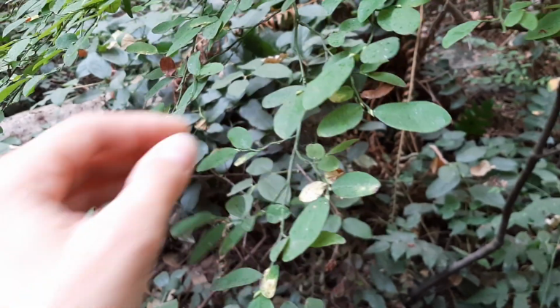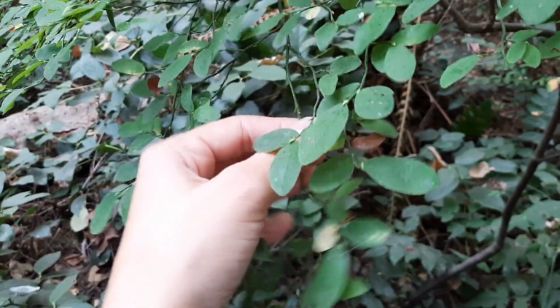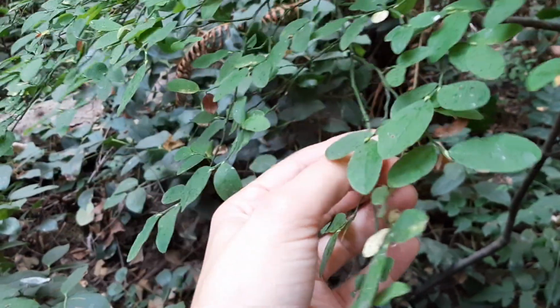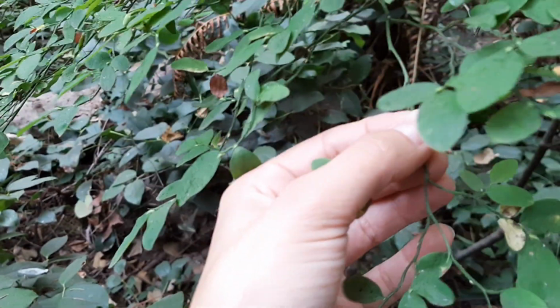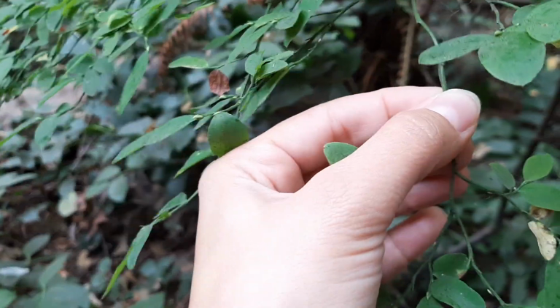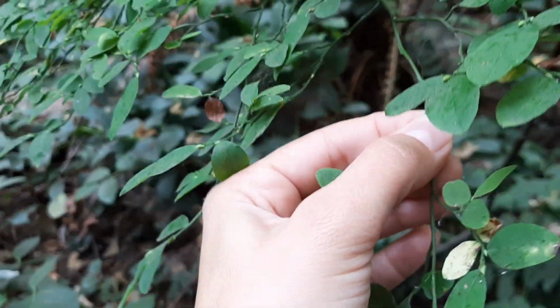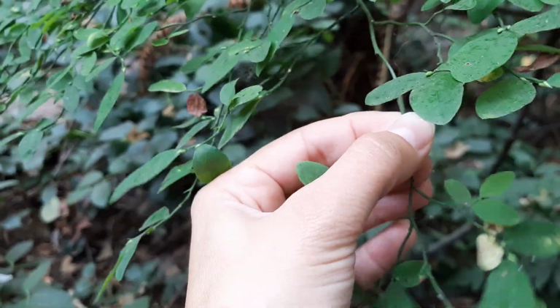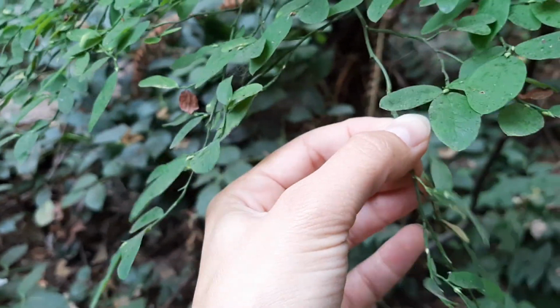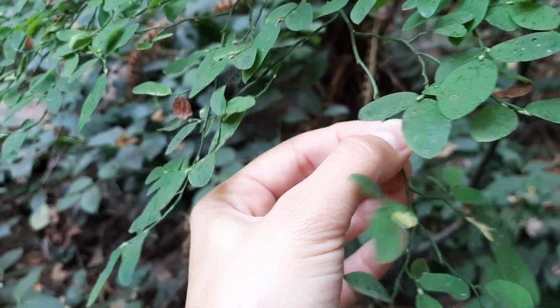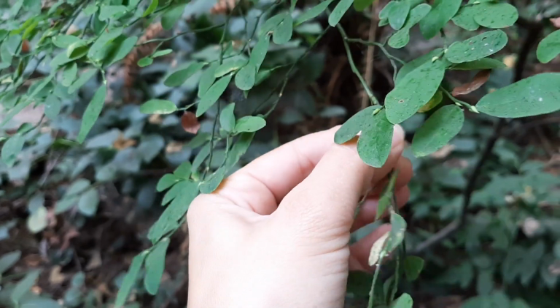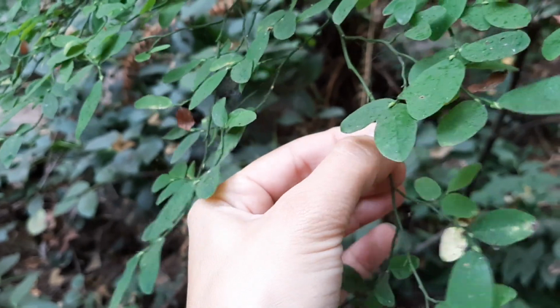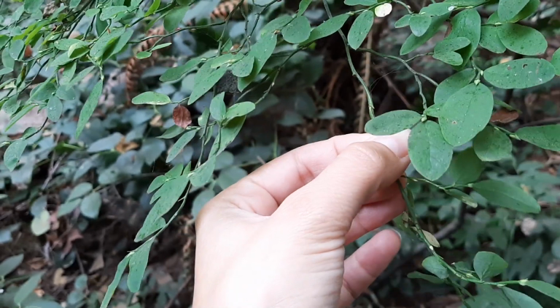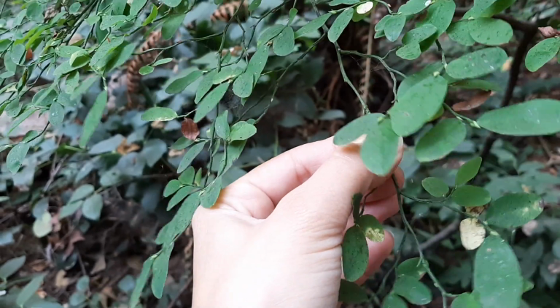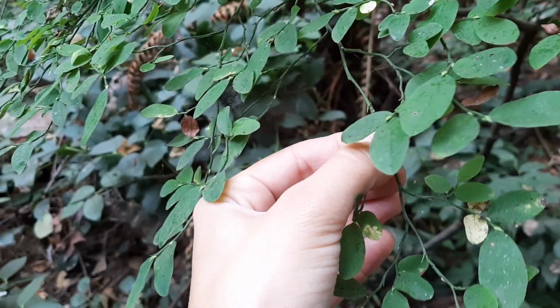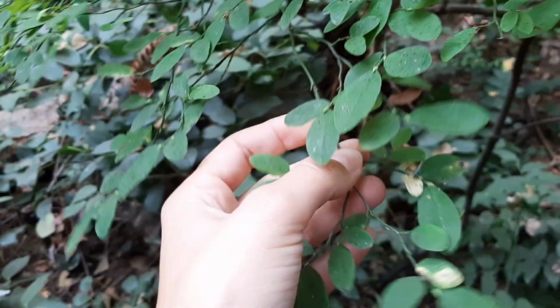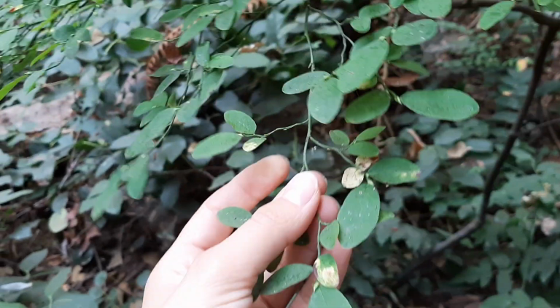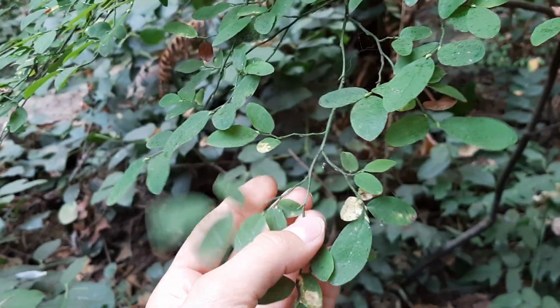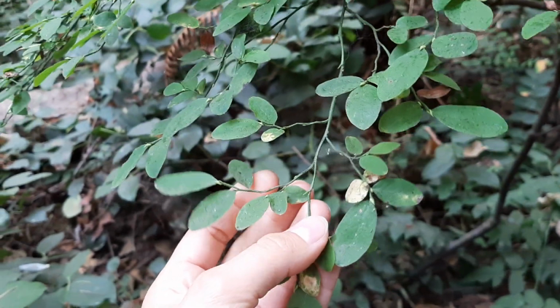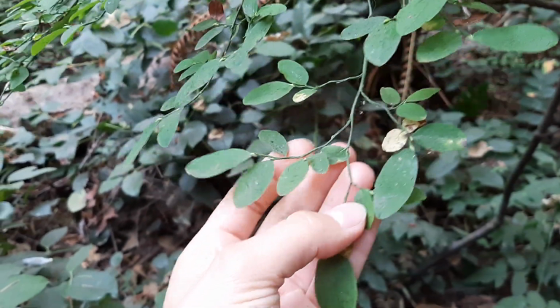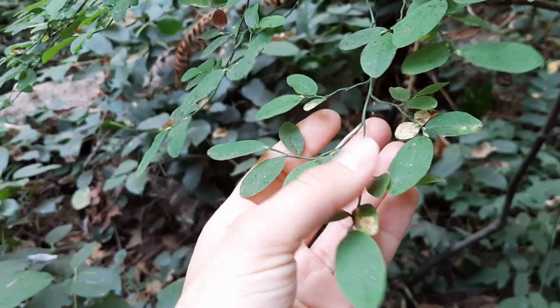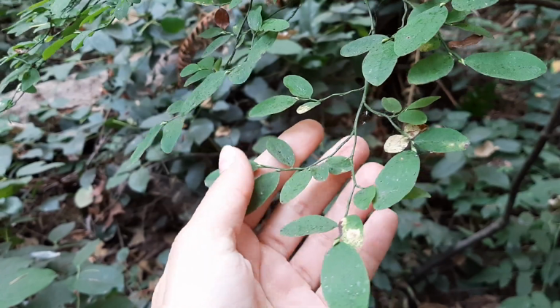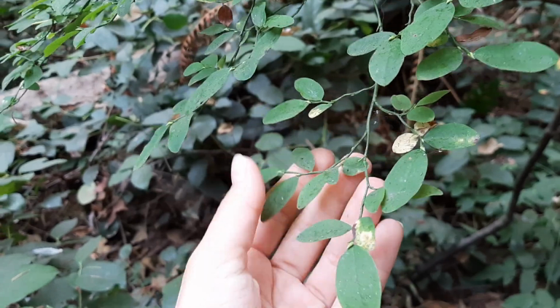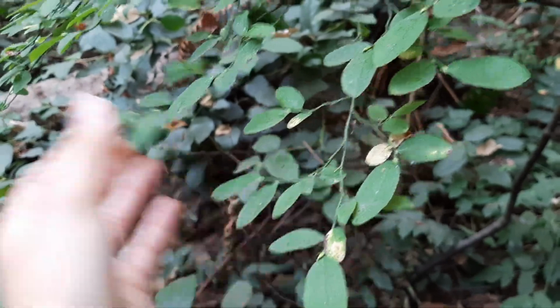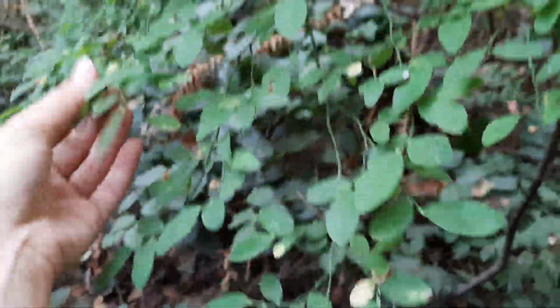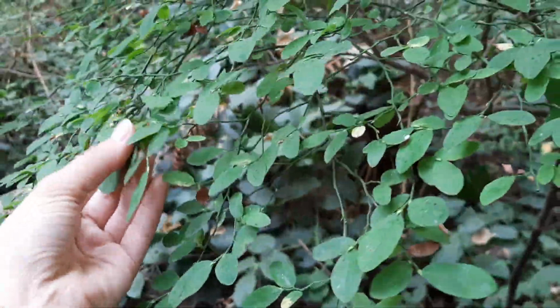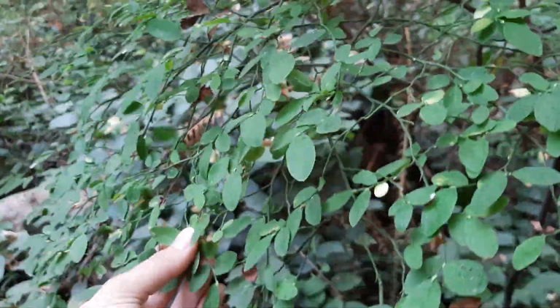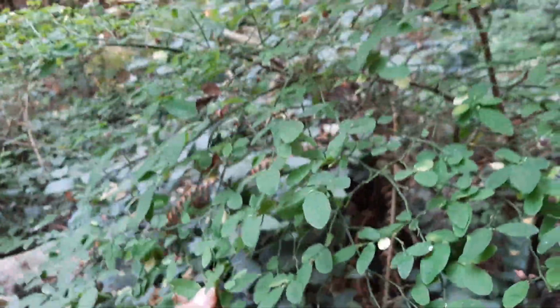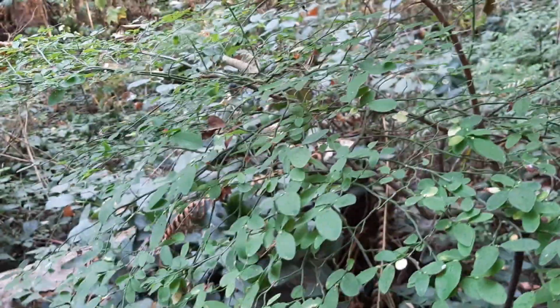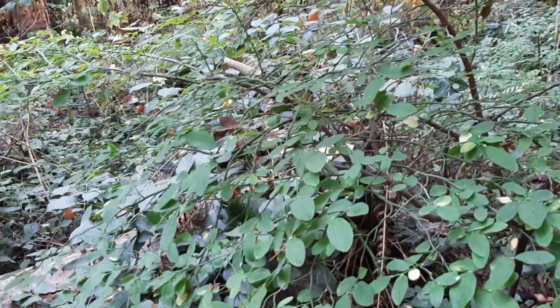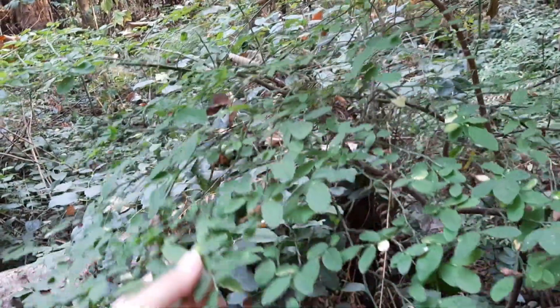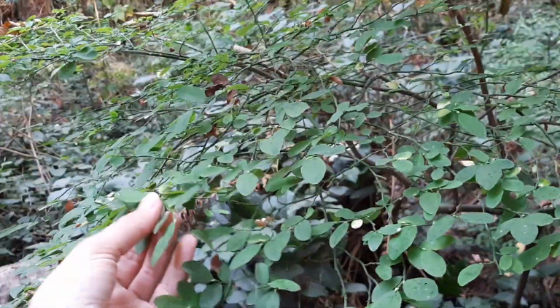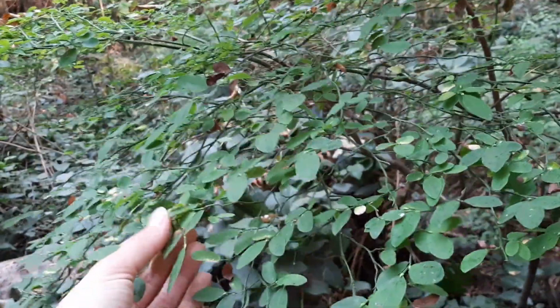In addition, the stem here is very square — if you roll it in your hands it just feels very square — and the branching pattern is fairly angular, and you can see that those leaves are being produced fairly densely.